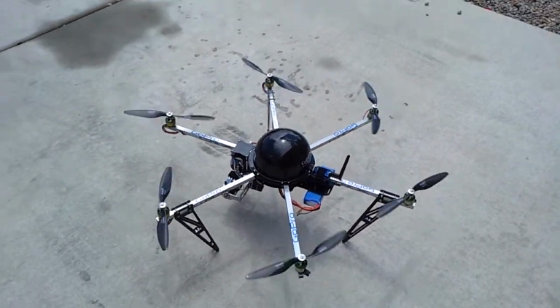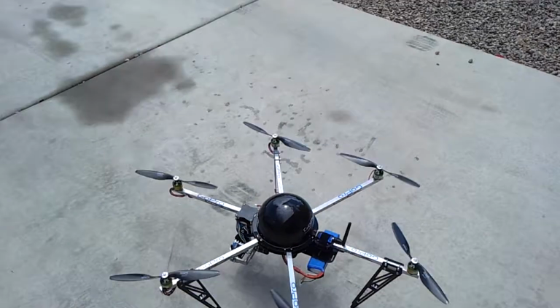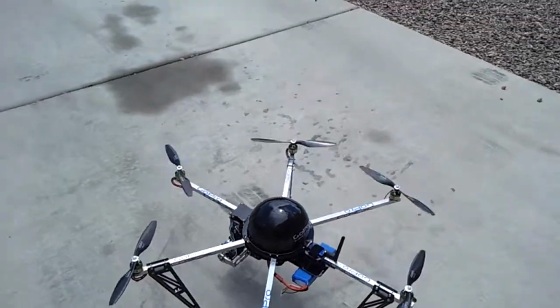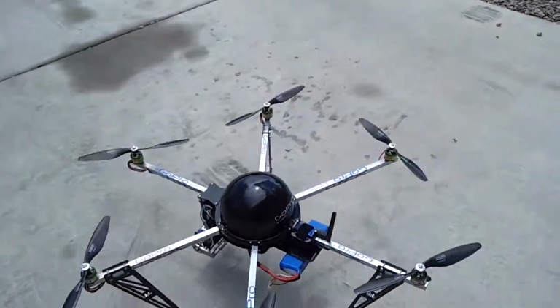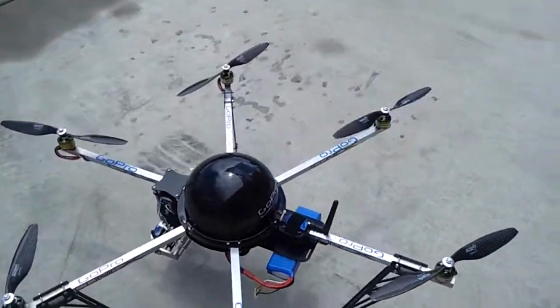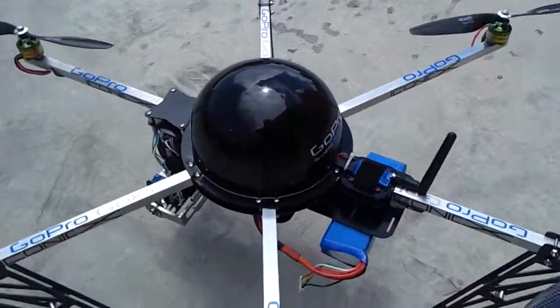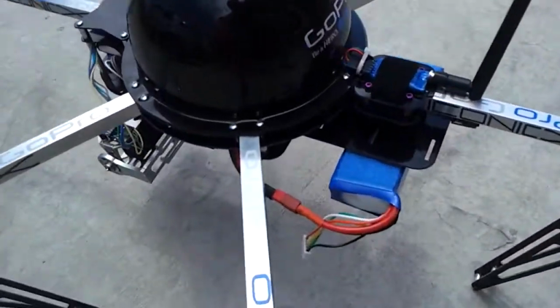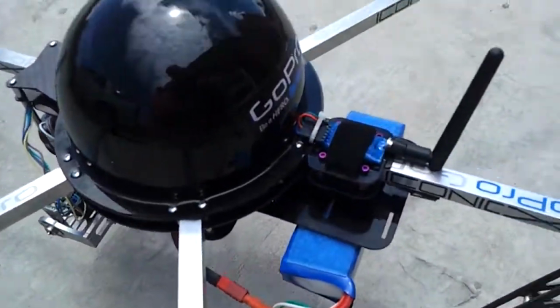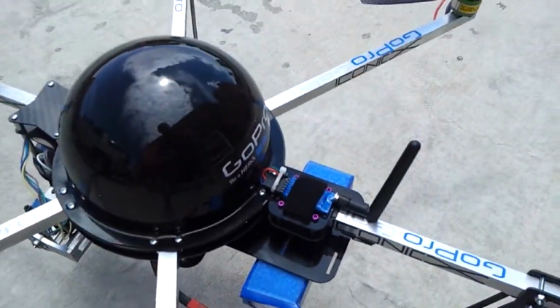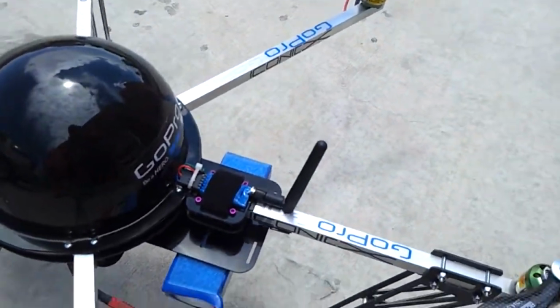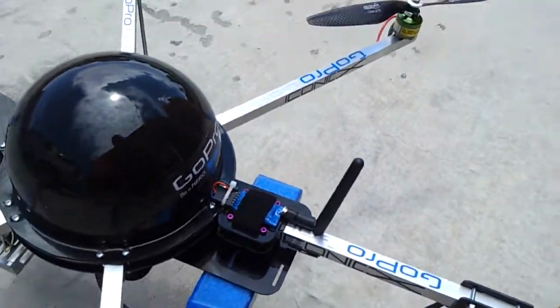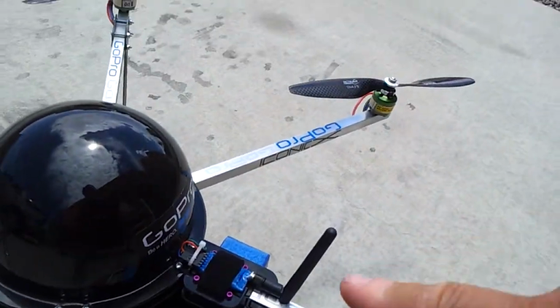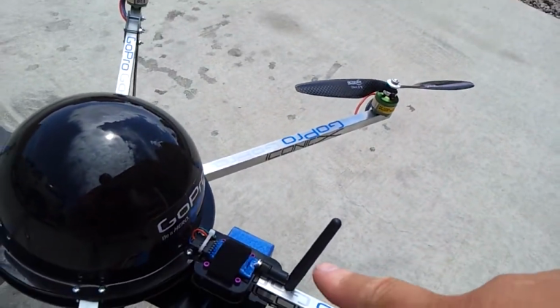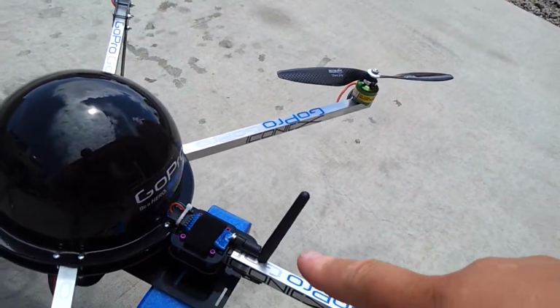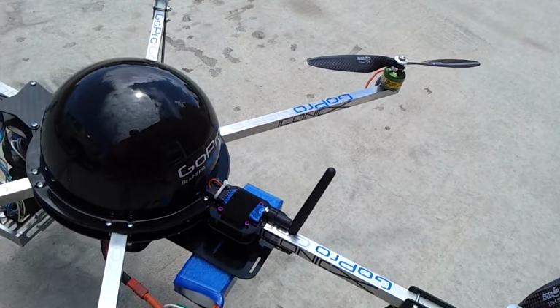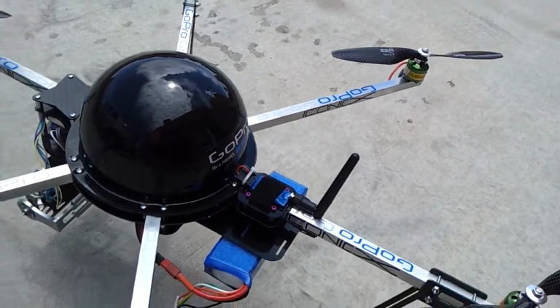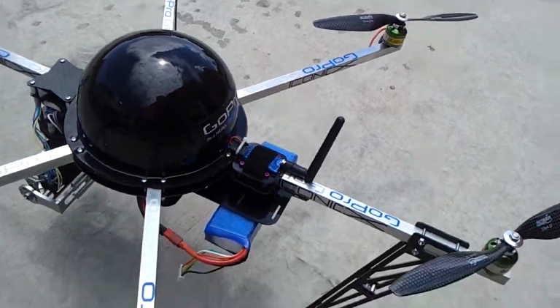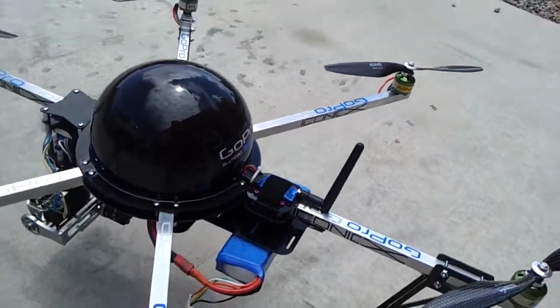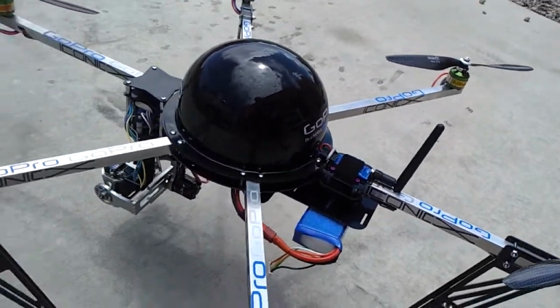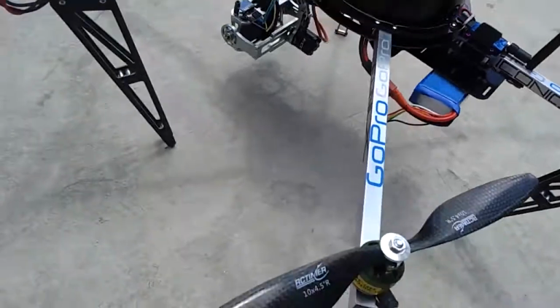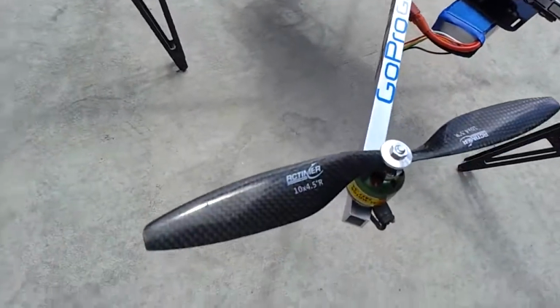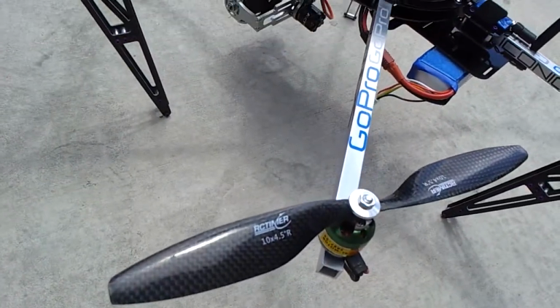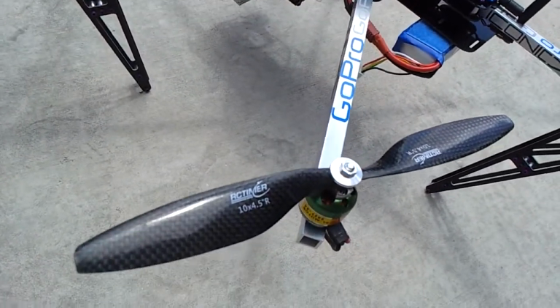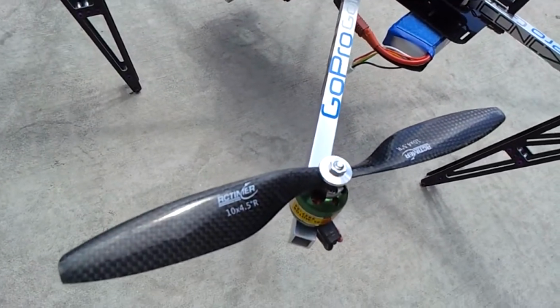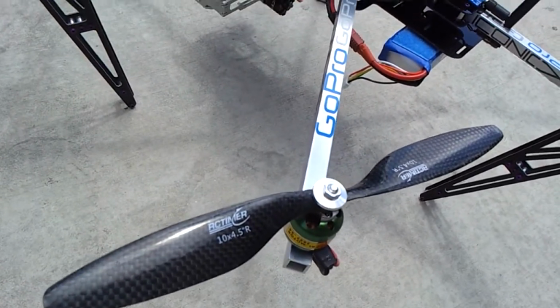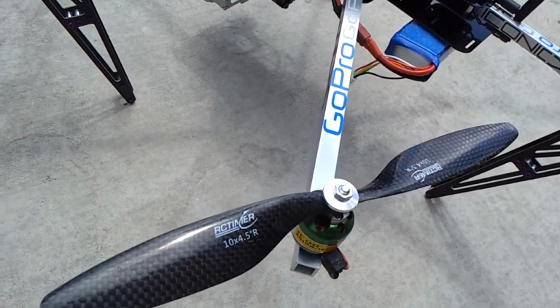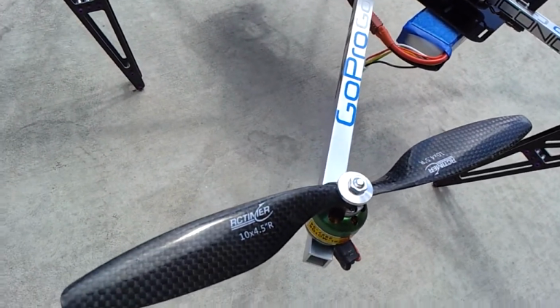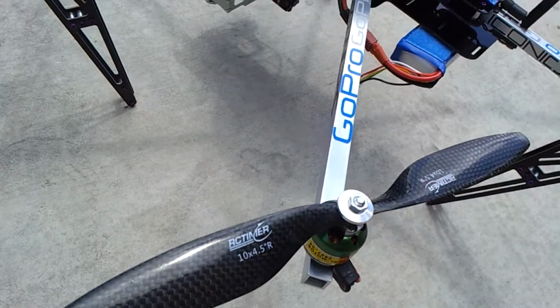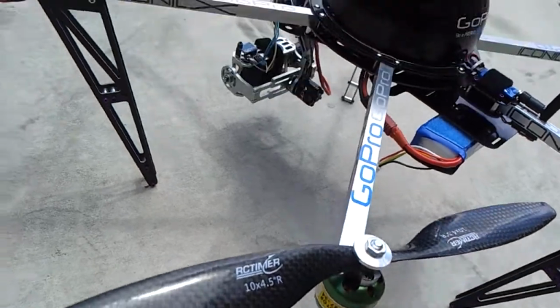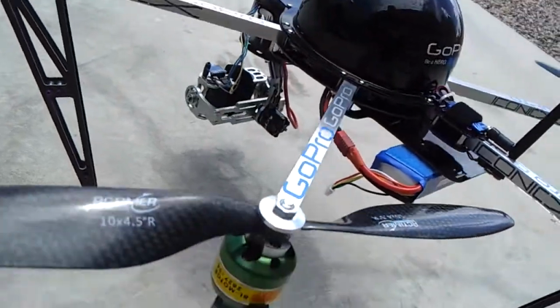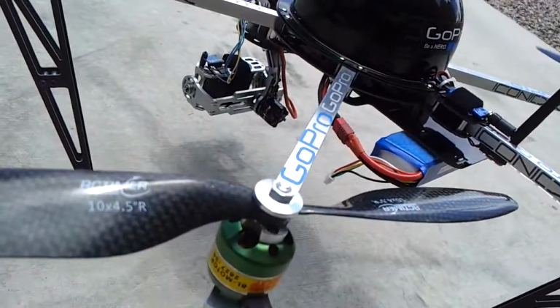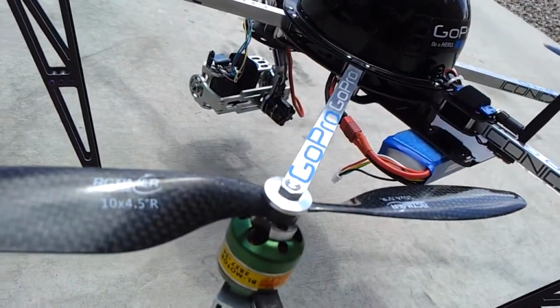So this is my wireless telemetry antenna here — that's not FPV, that's the wireless telemetry. RC timer, carbon fiber props, 10 inch.